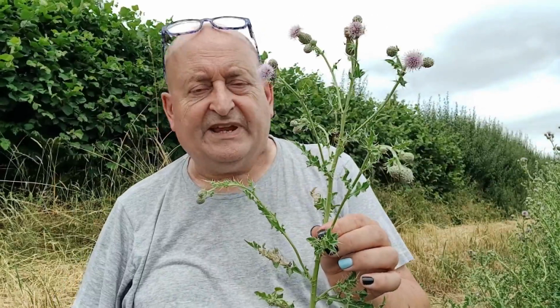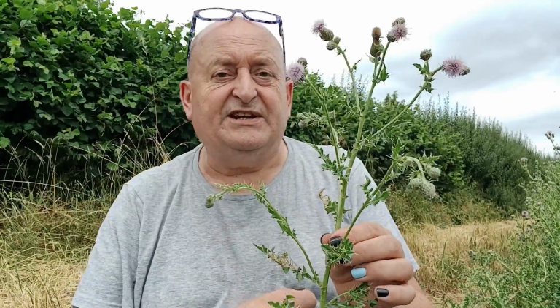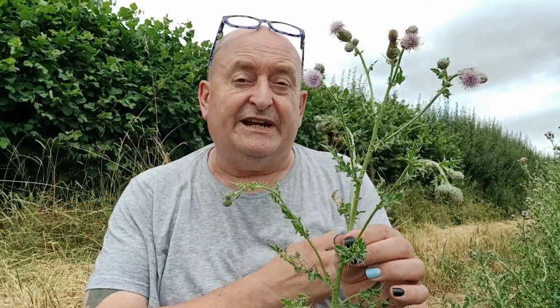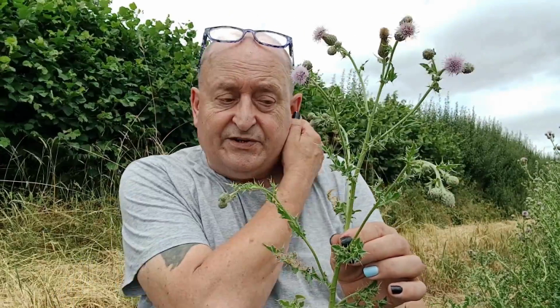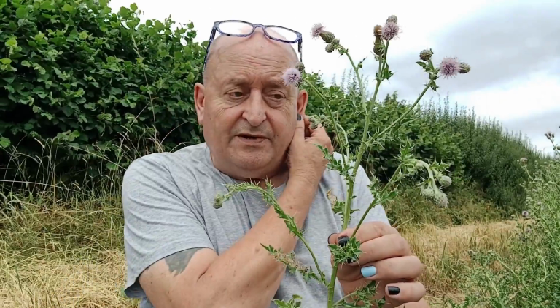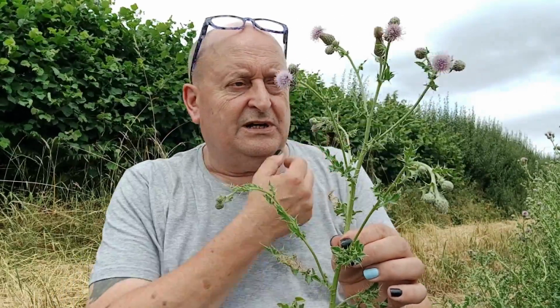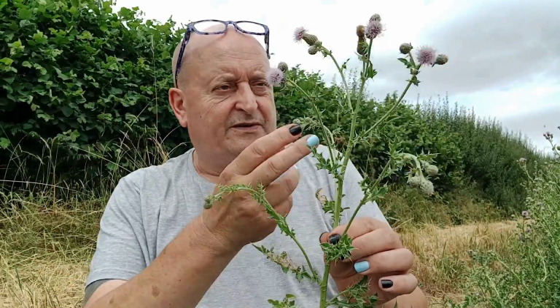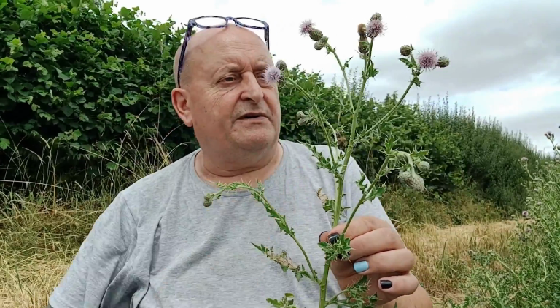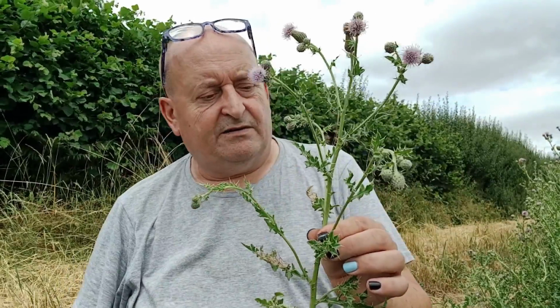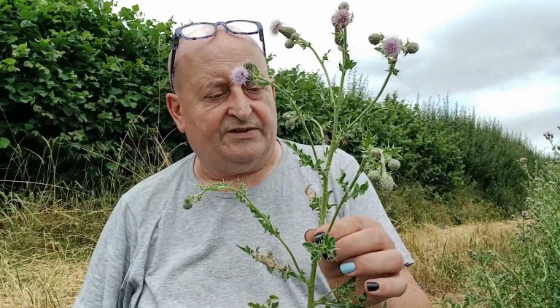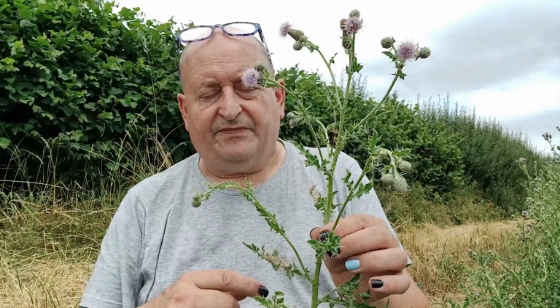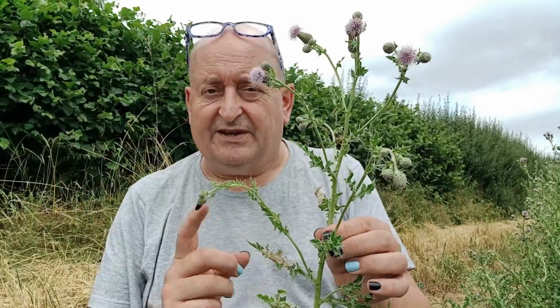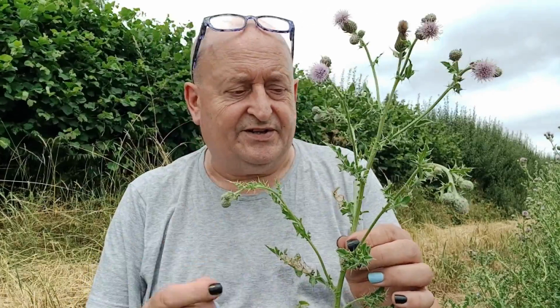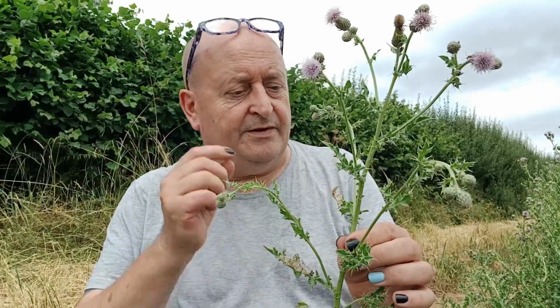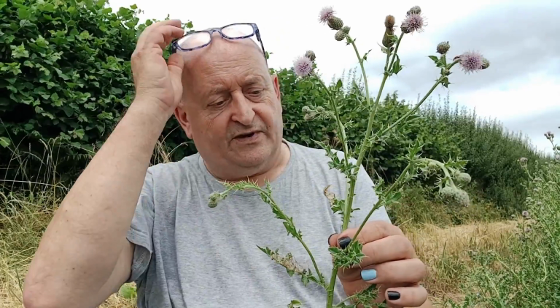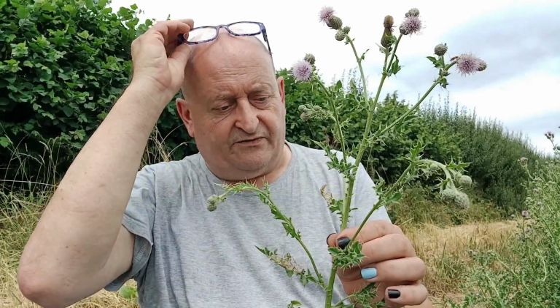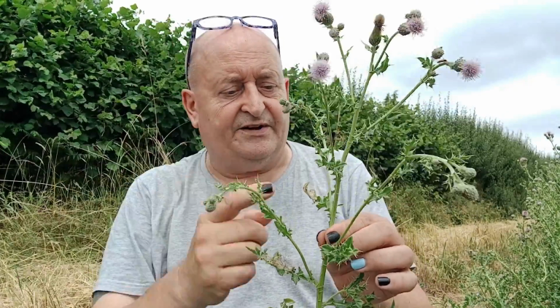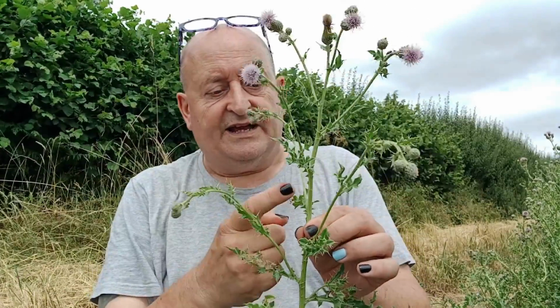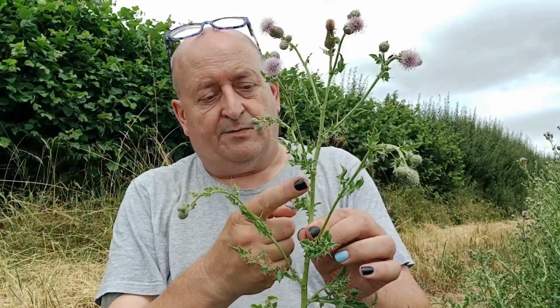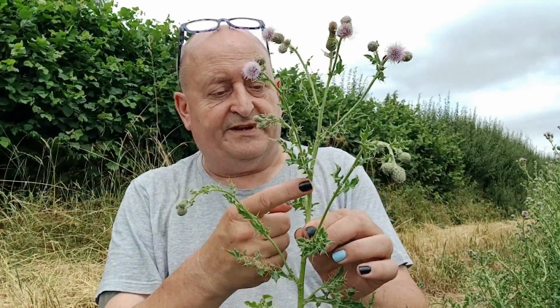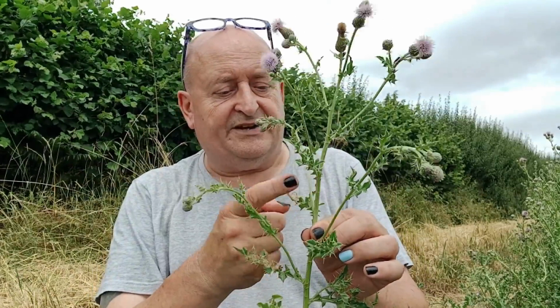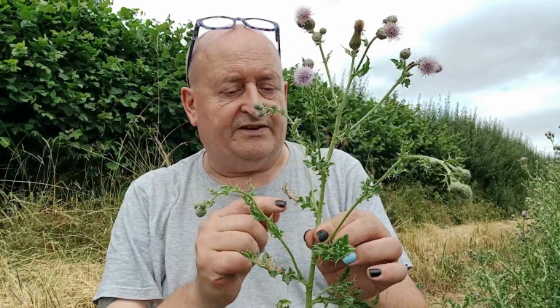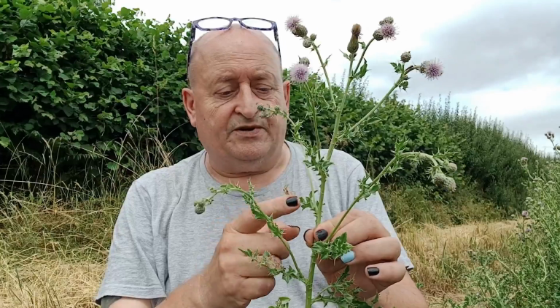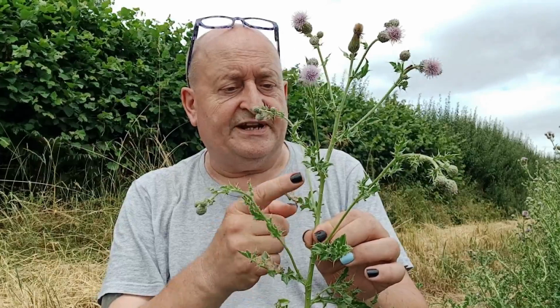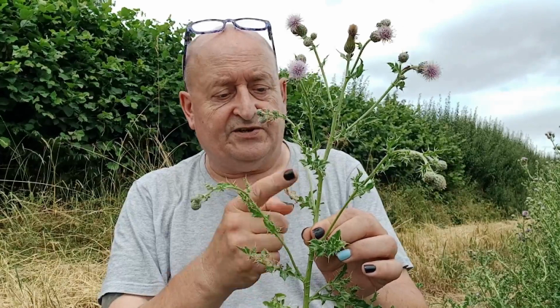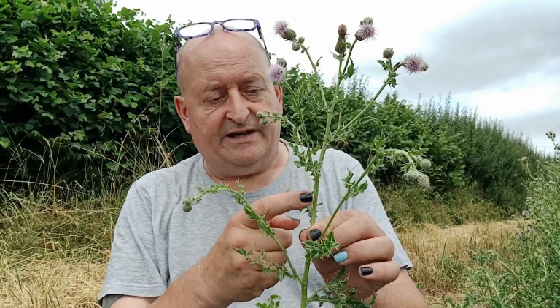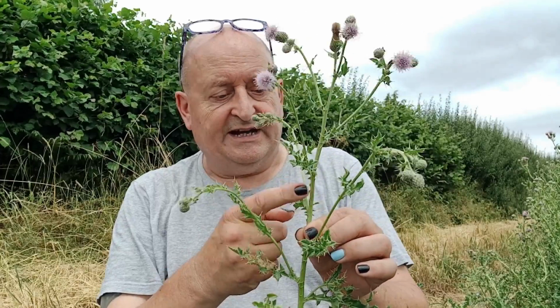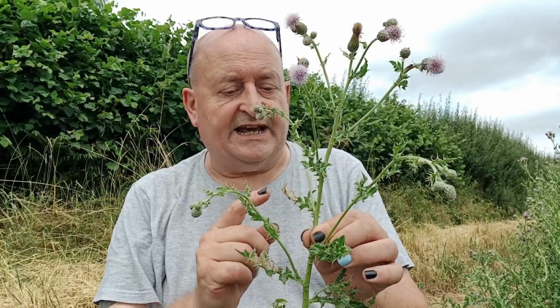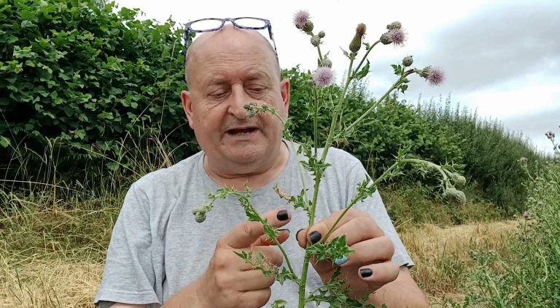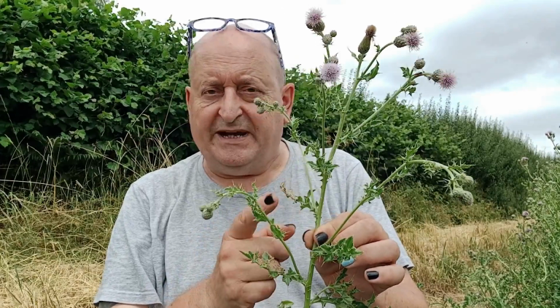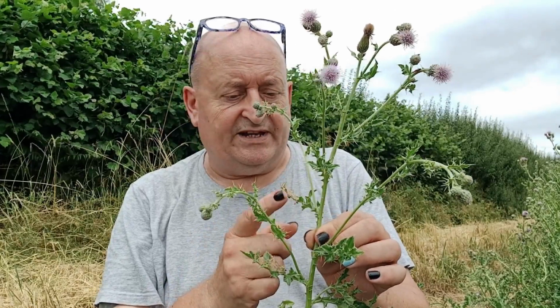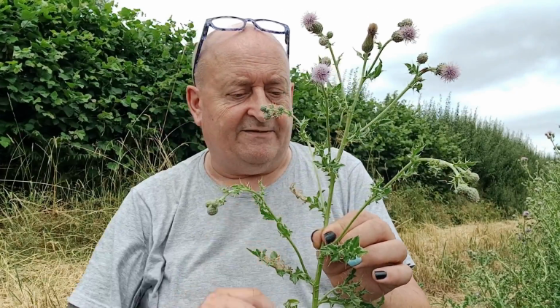They lay generally near the top of a growing thistle. At the time the butterfly was around, that top would have been about here, and she deposited an egg somewhere in this area — it may well have been on this leaf.